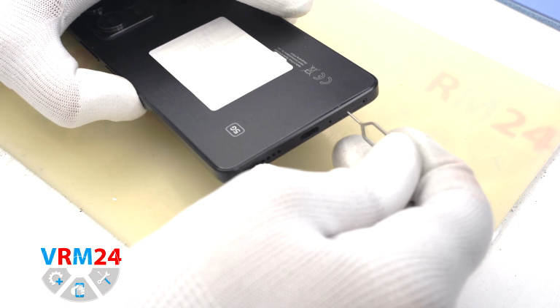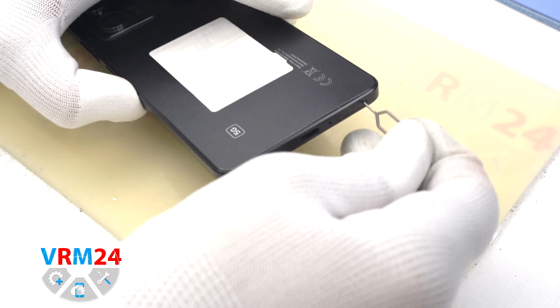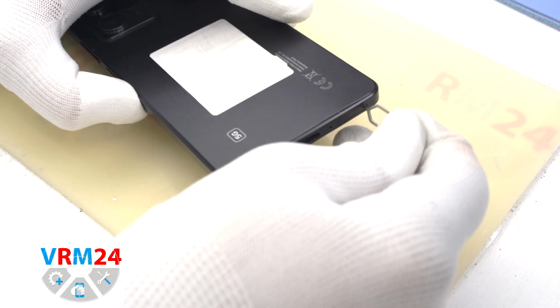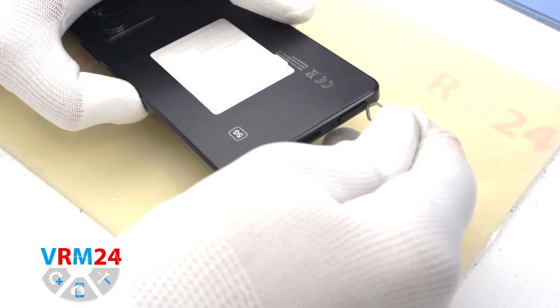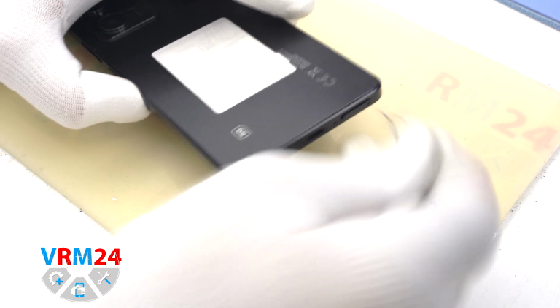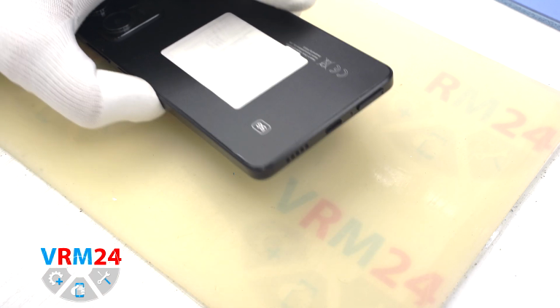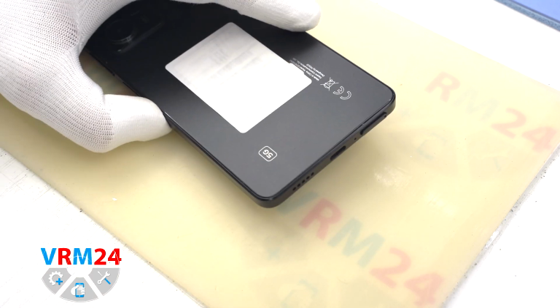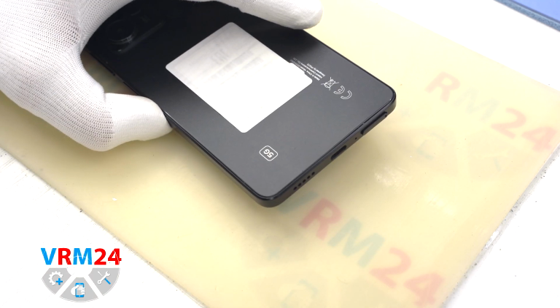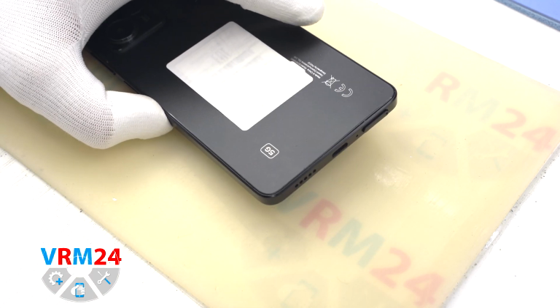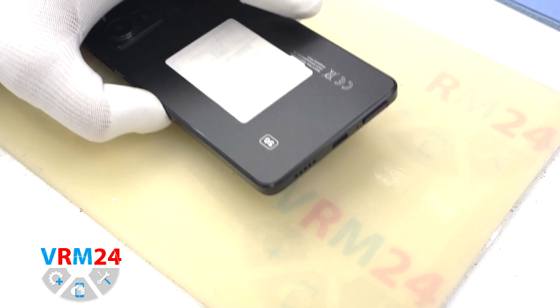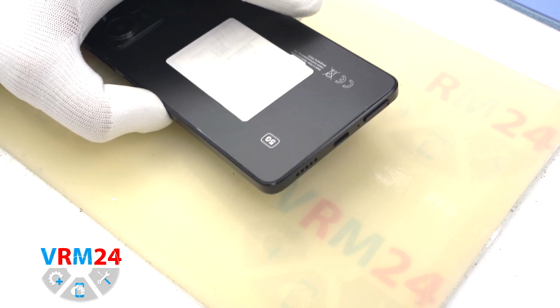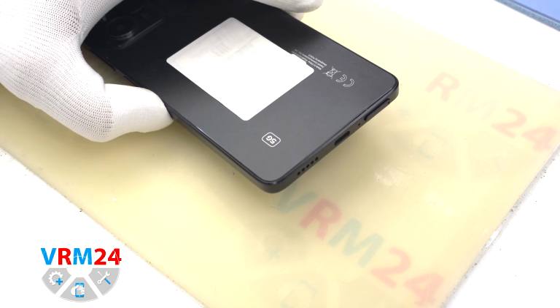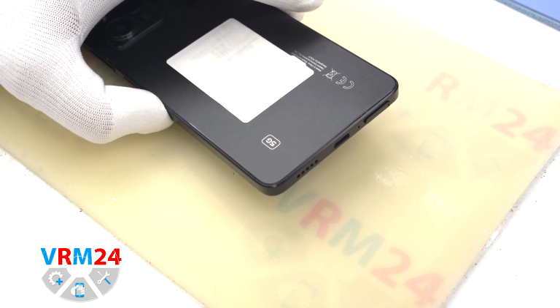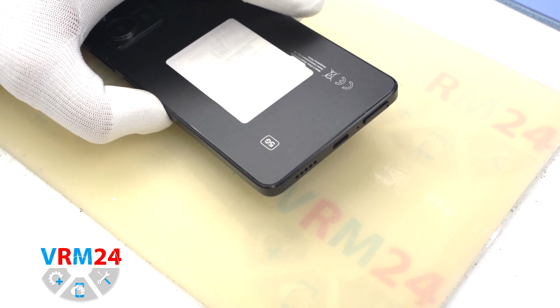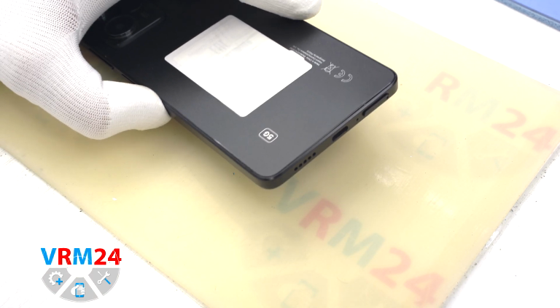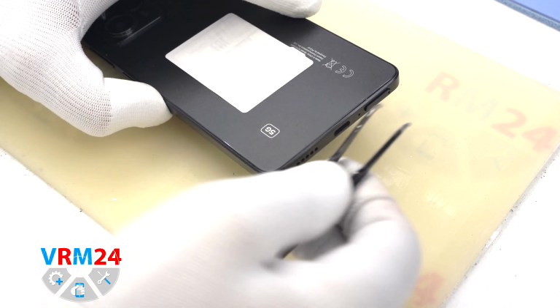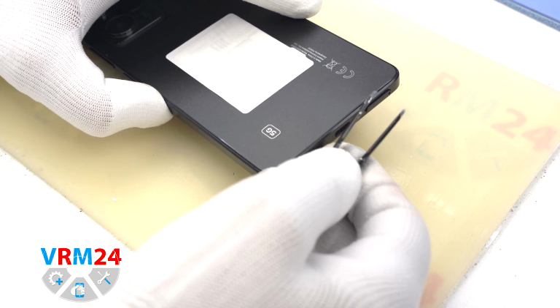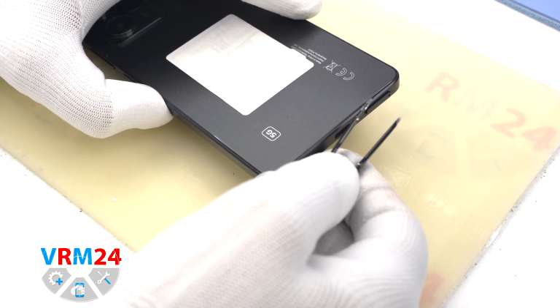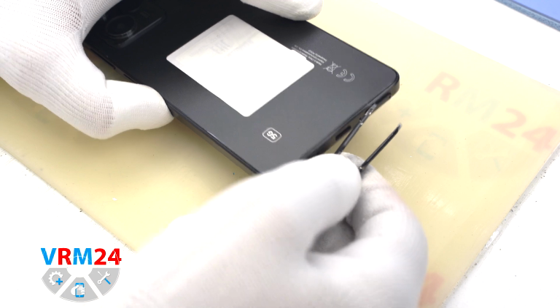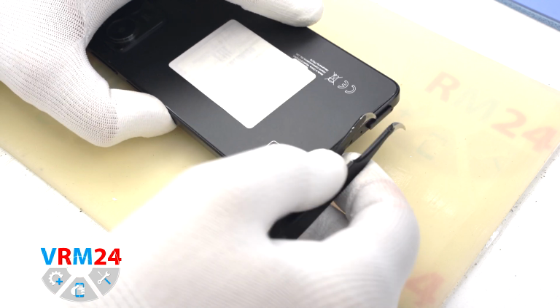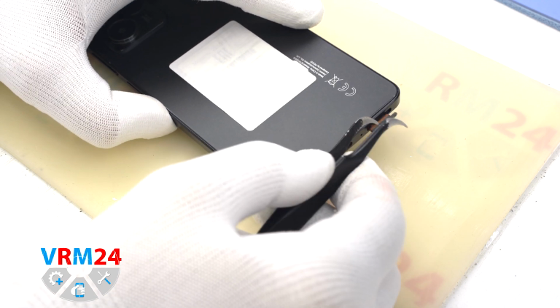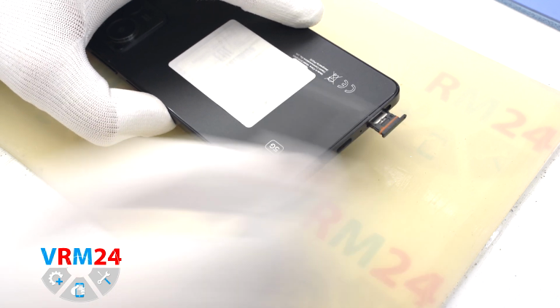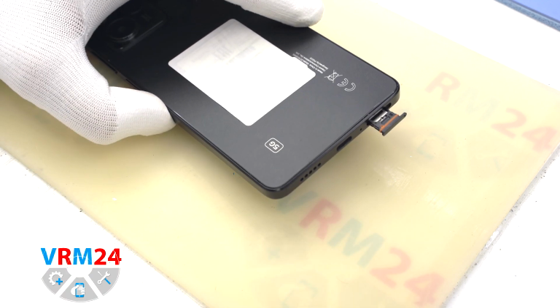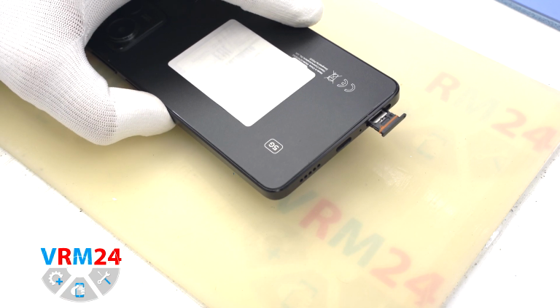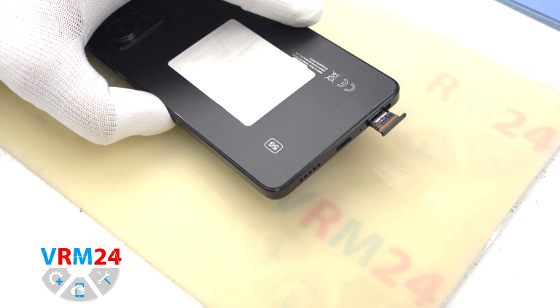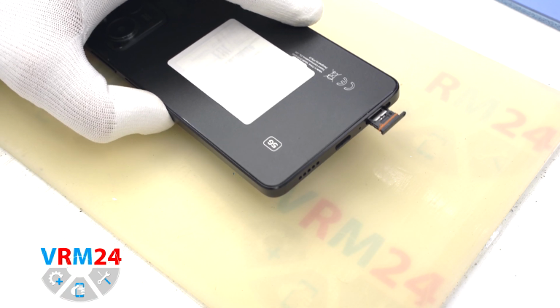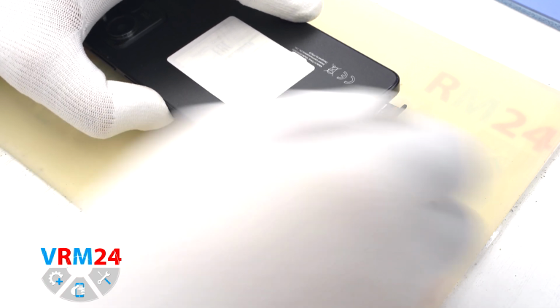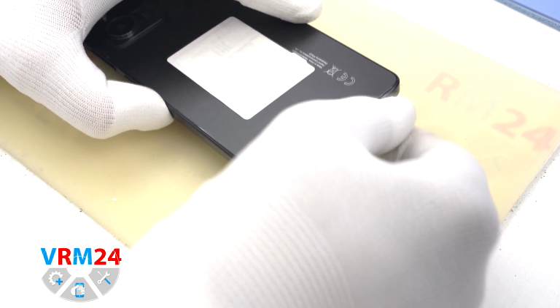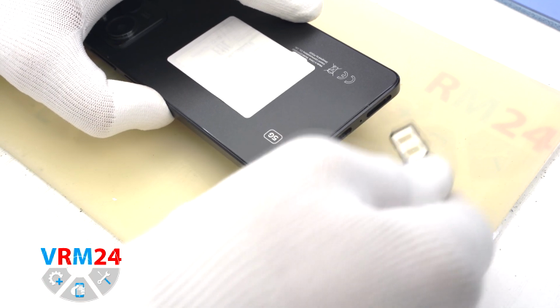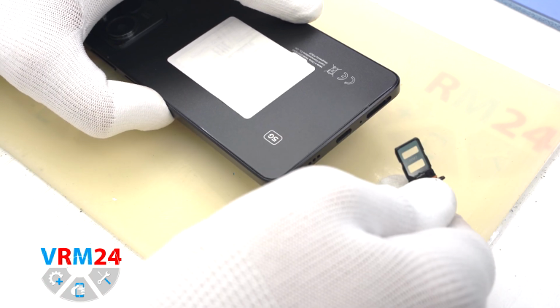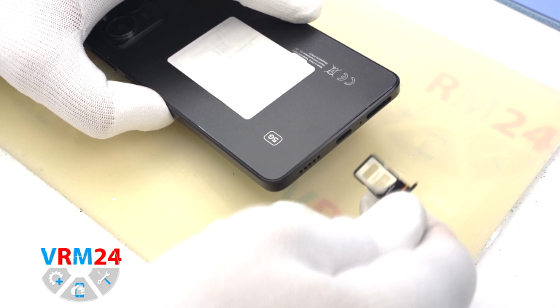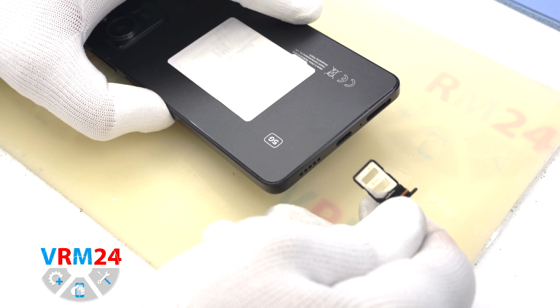At the very beginning we need to remove the card tray. For this we use a special tool, and in our case we additionally use tweezers to remove the tray for two SIM cards.